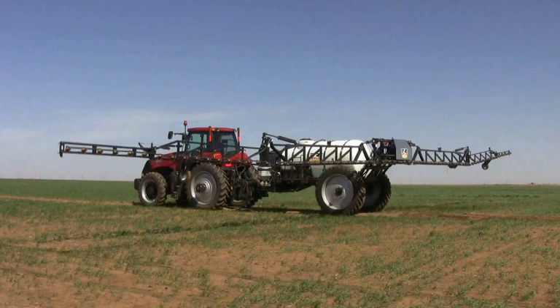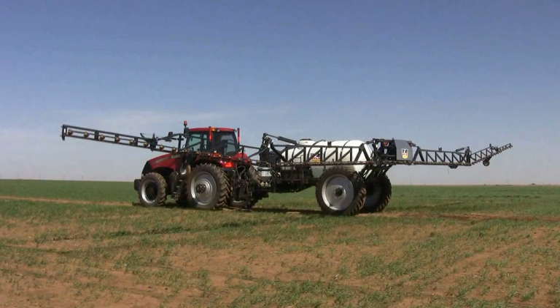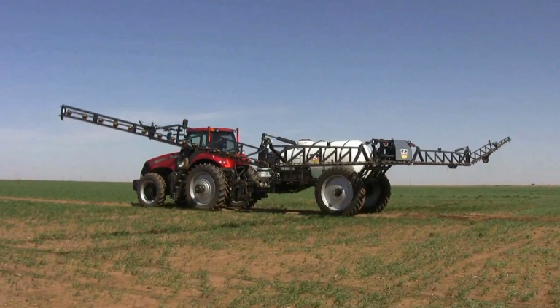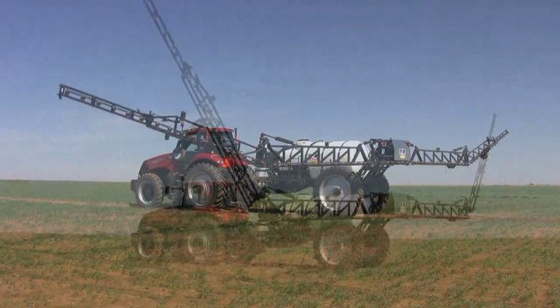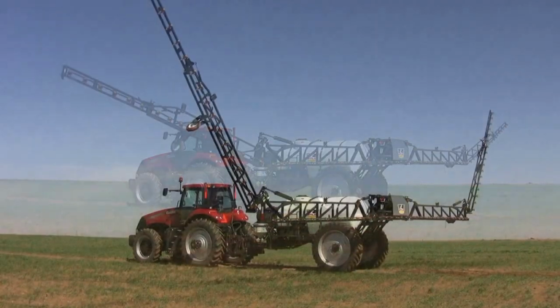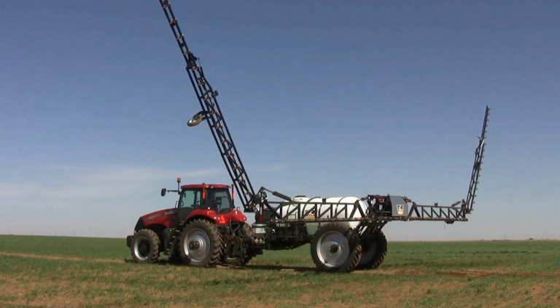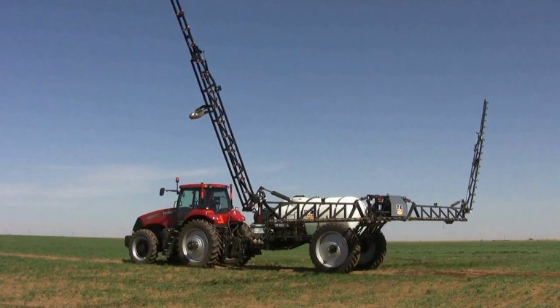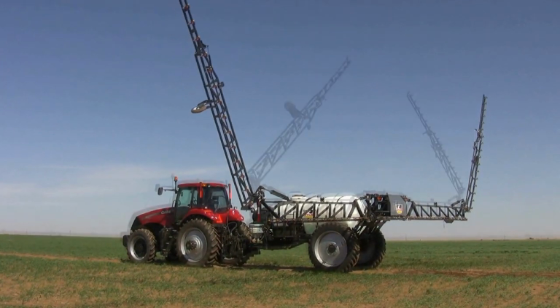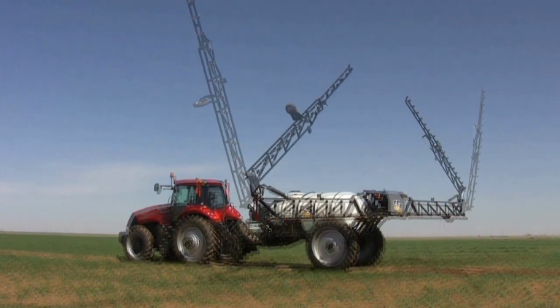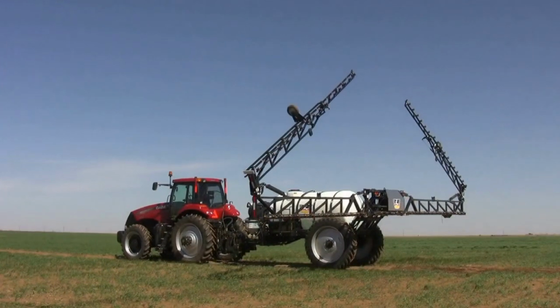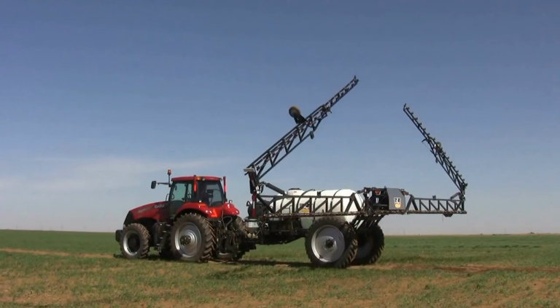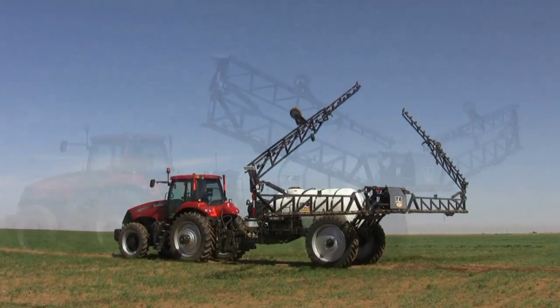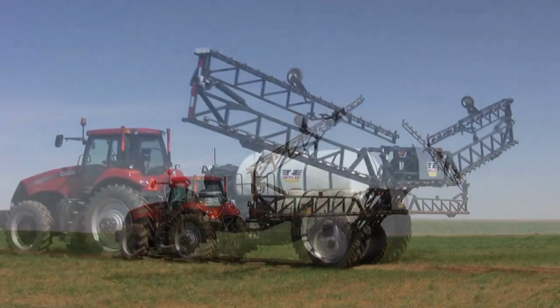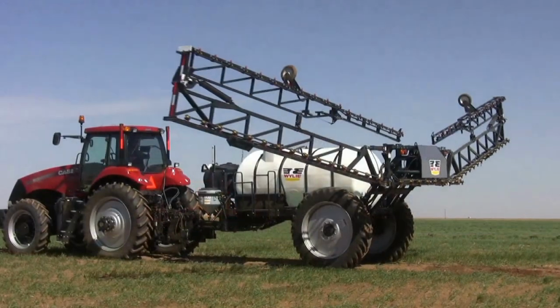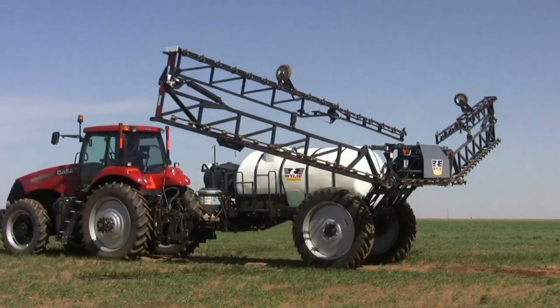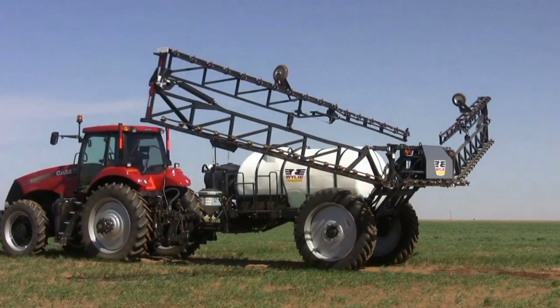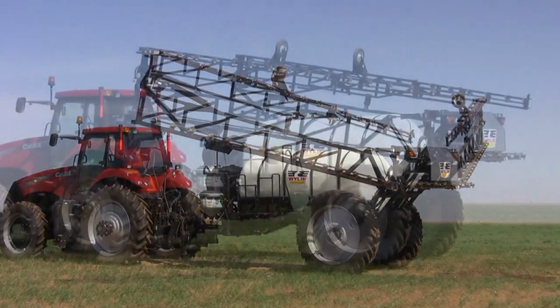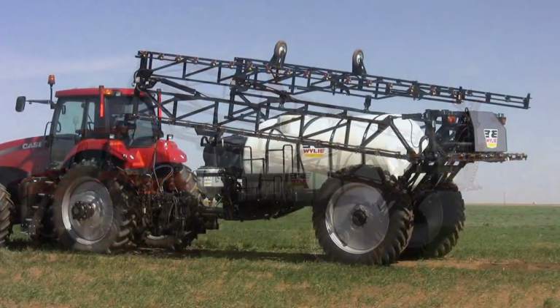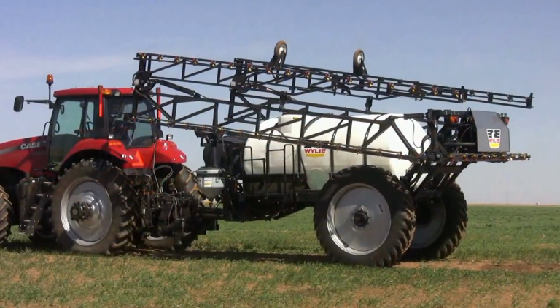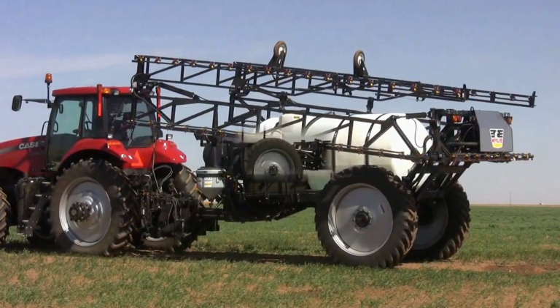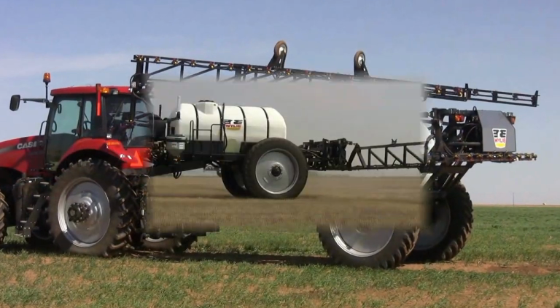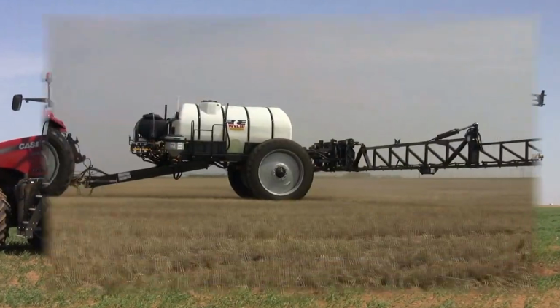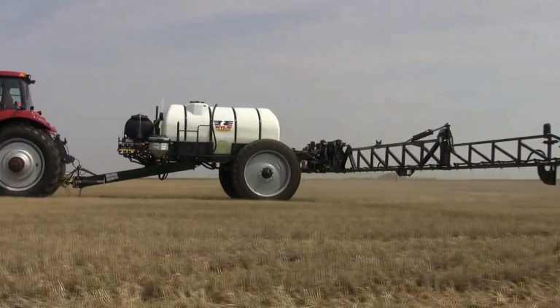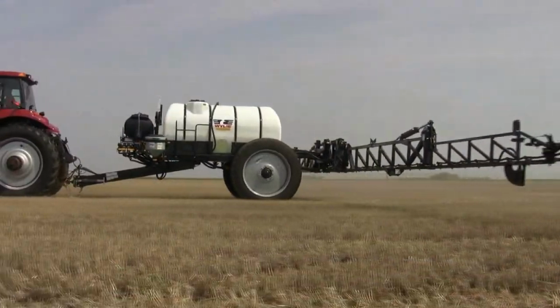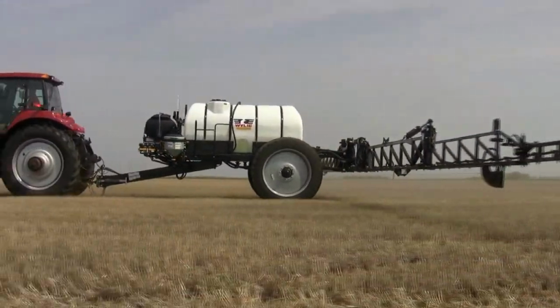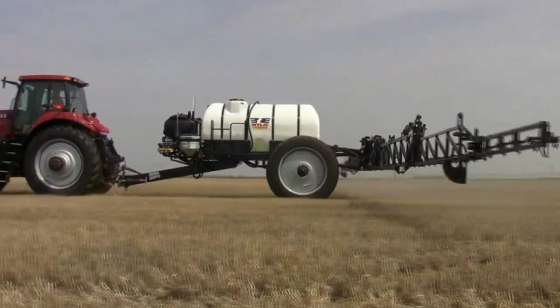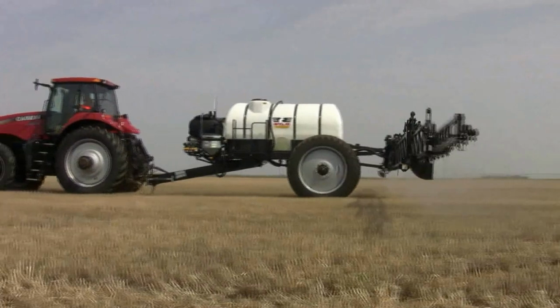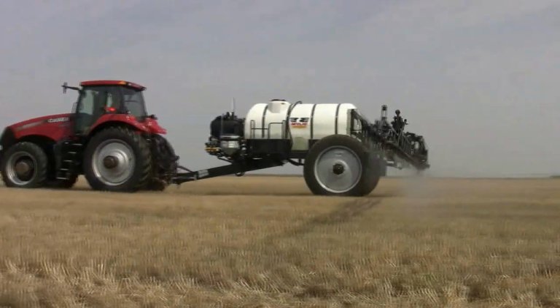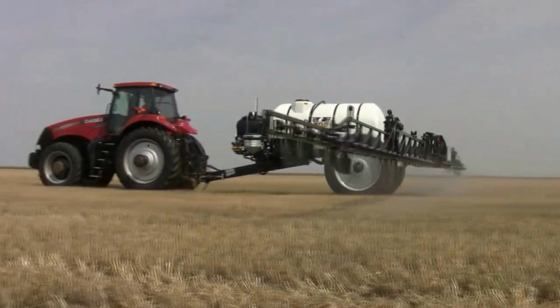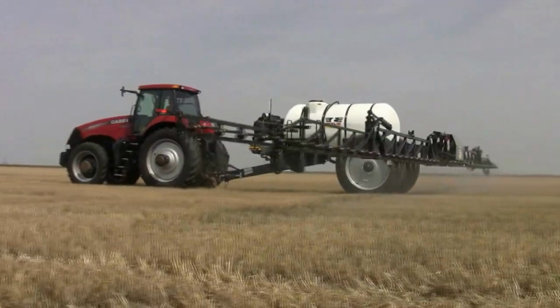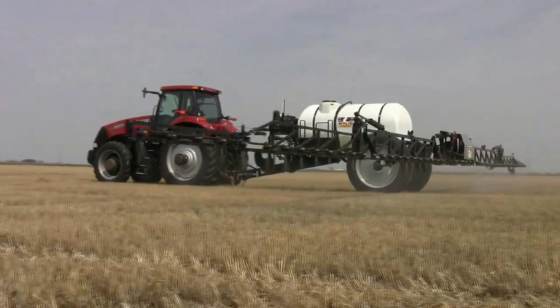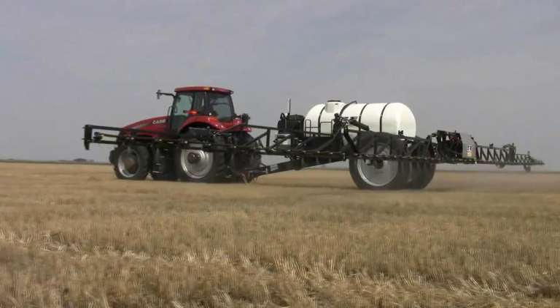The Spray Wing 2 boom easily folds into a 13-foot transport width. Wiley Sprayers will try hard to earn your business and even harder to keep it.